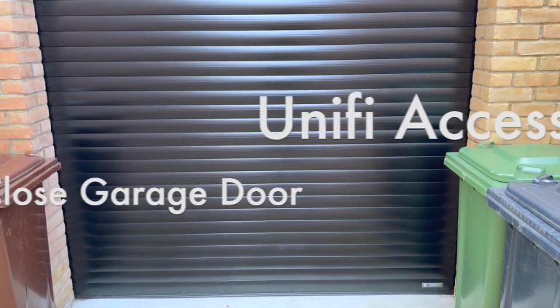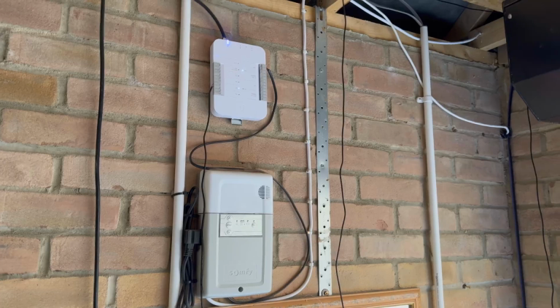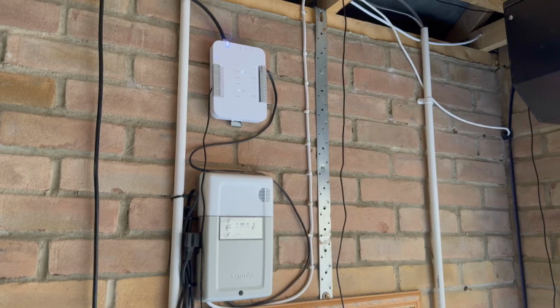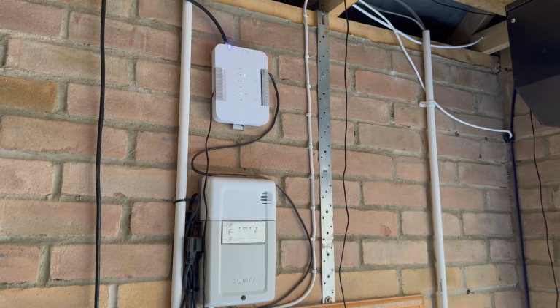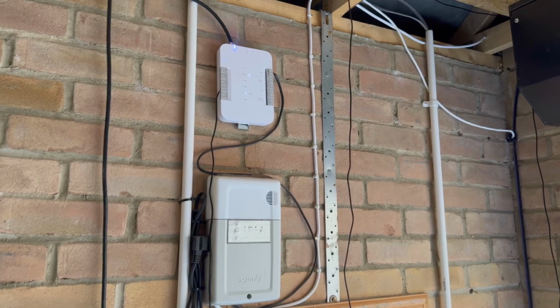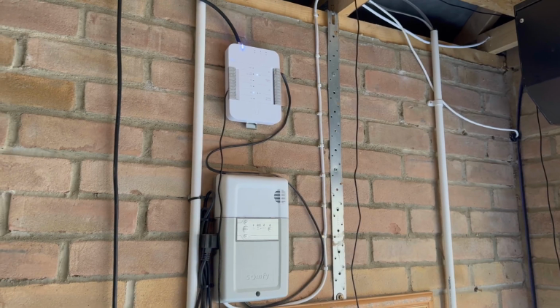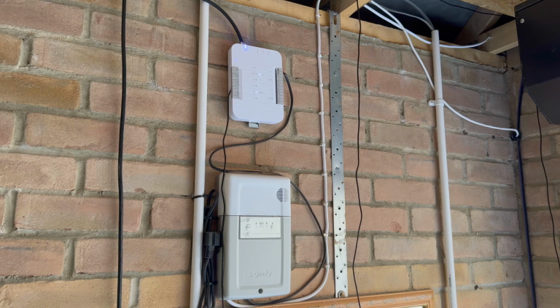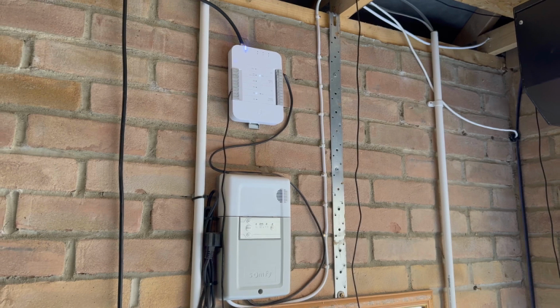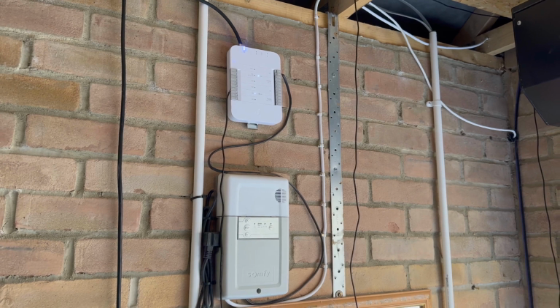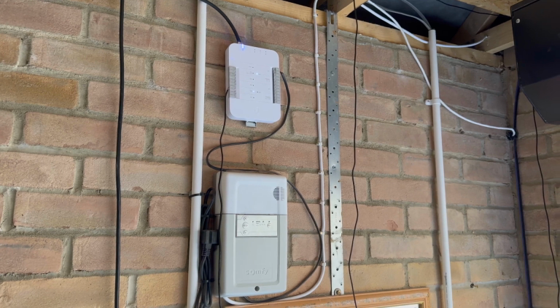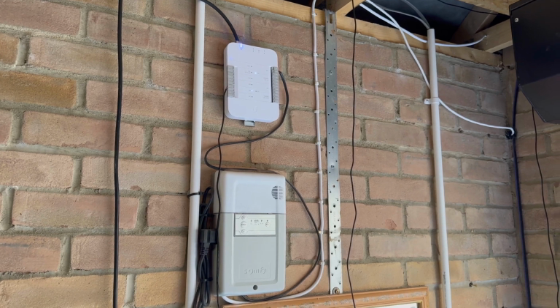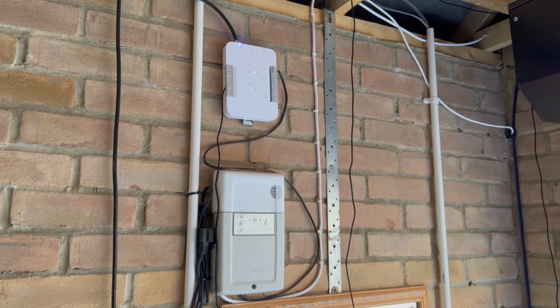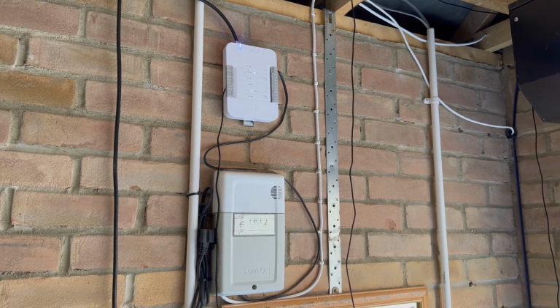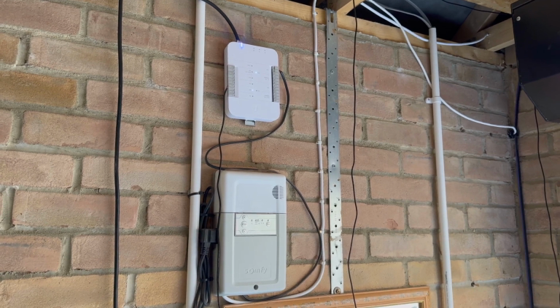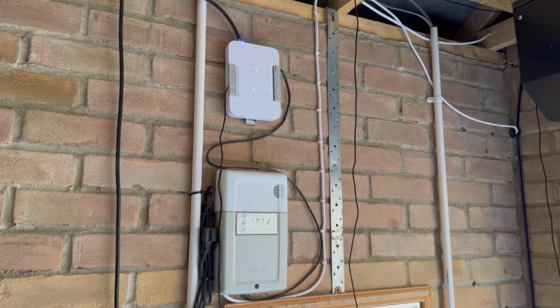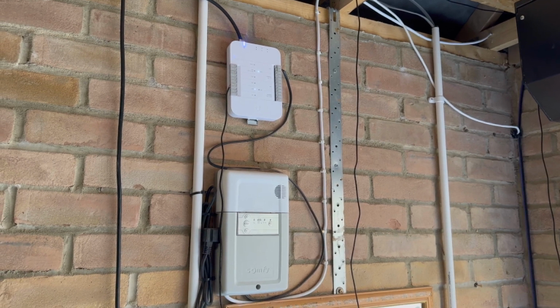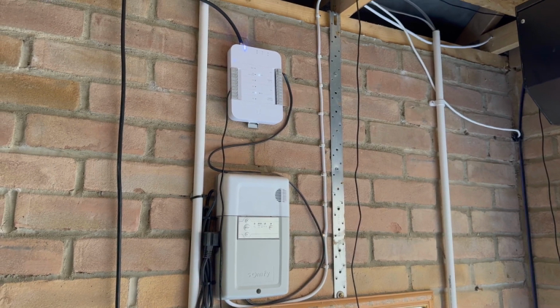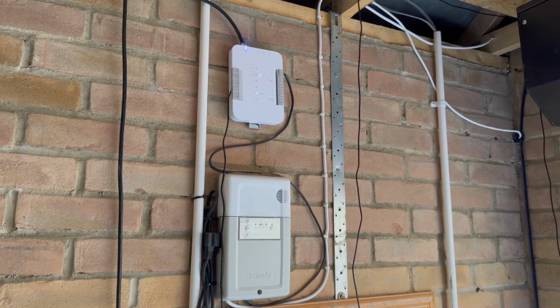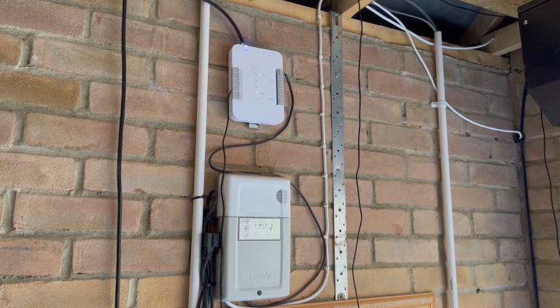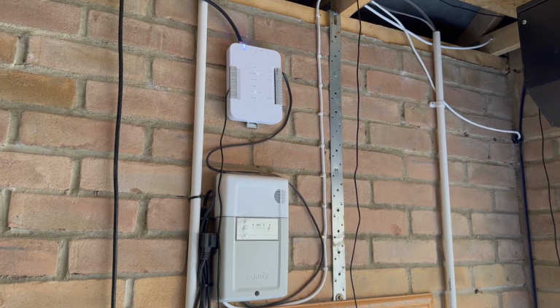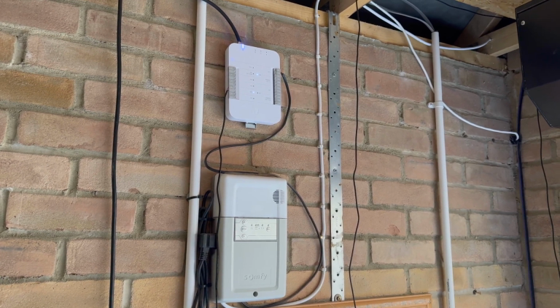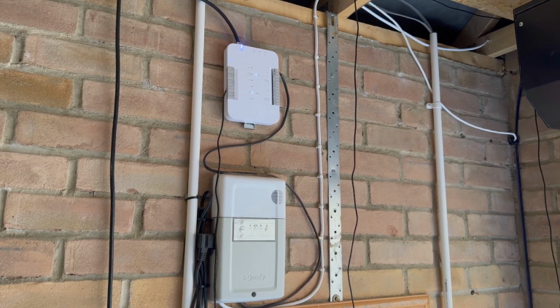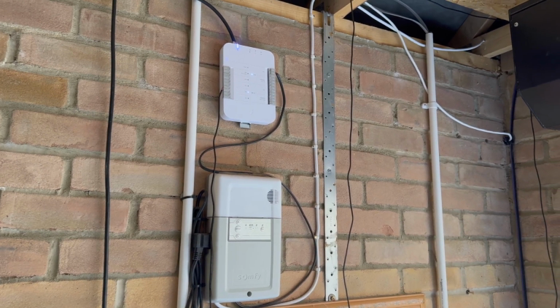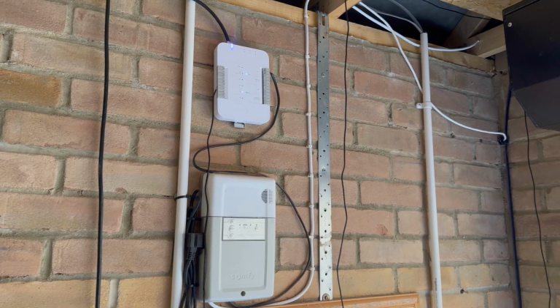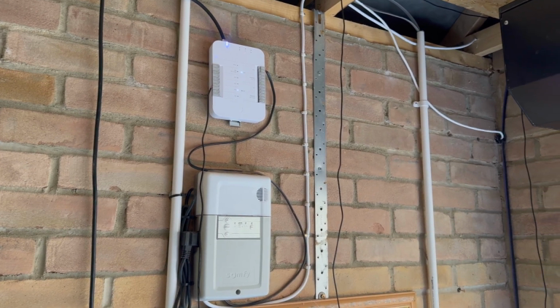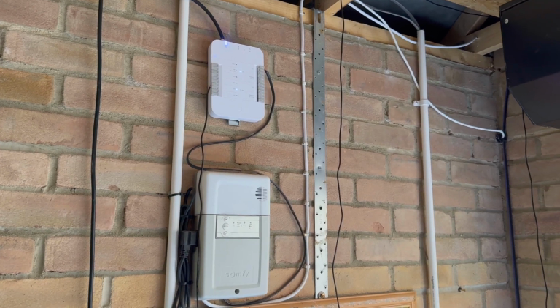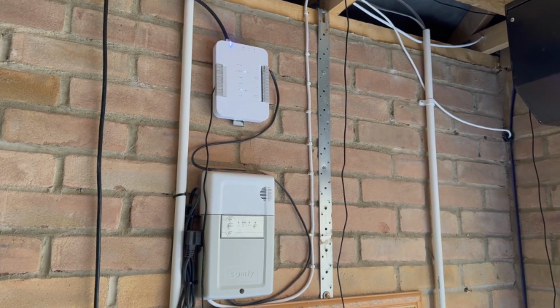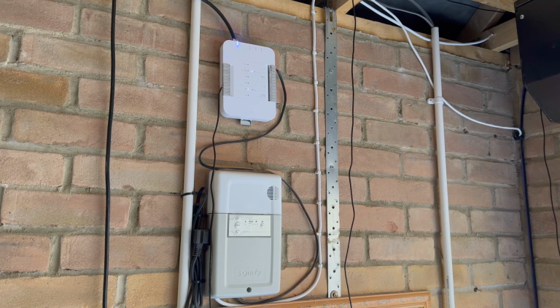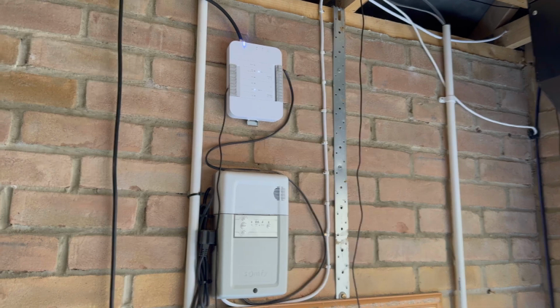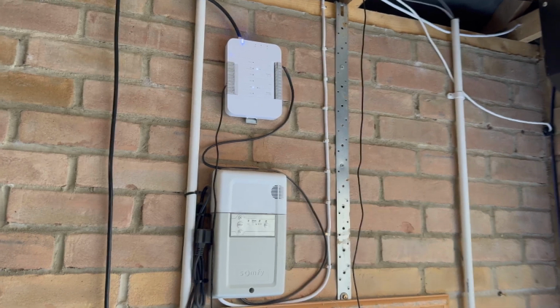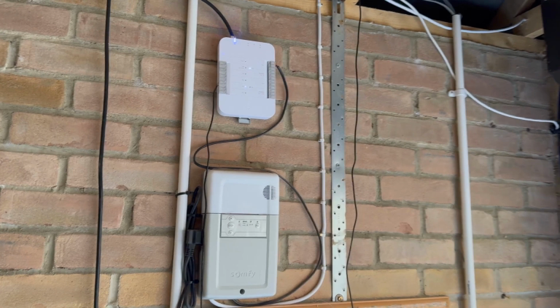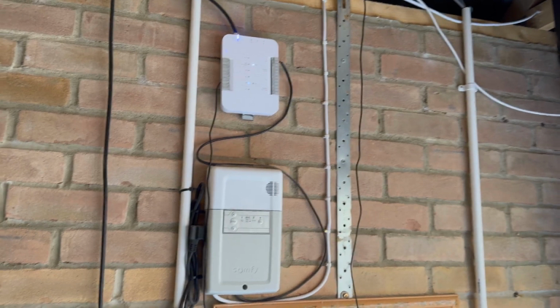Hello and welcome to this video on the Unifi Access Hub and opening your garage door with the Unifi Access Hub.